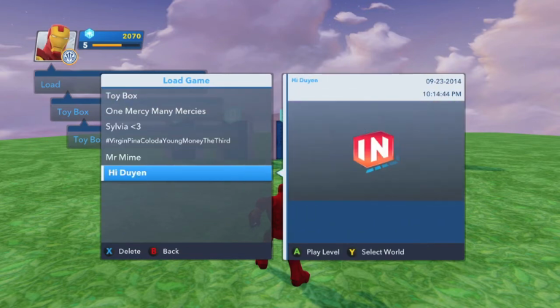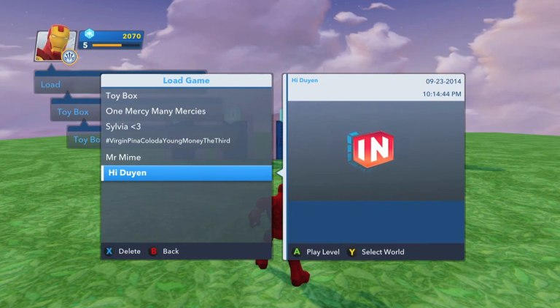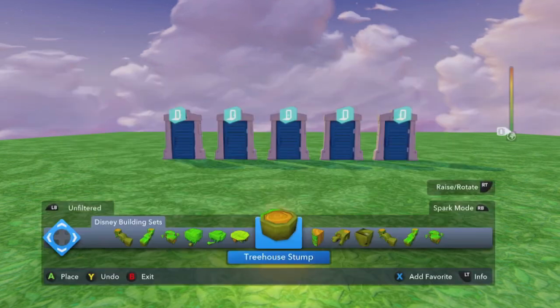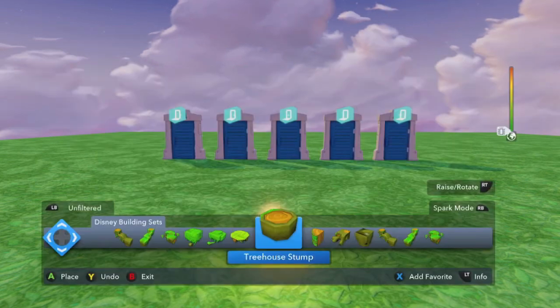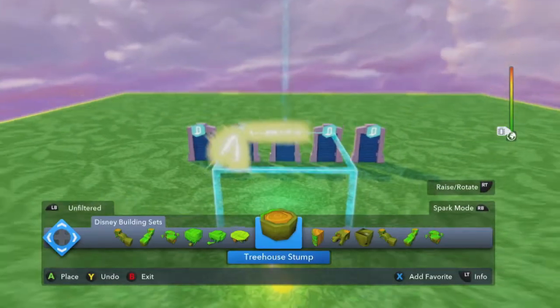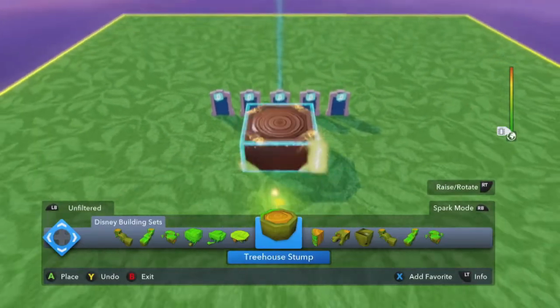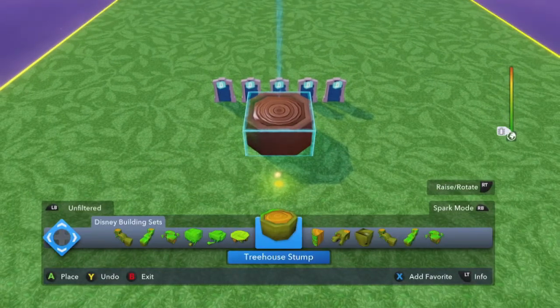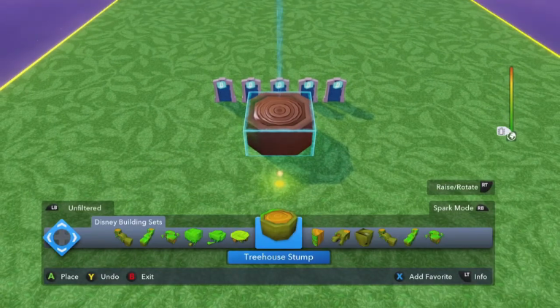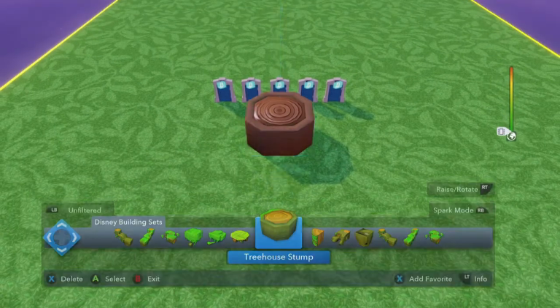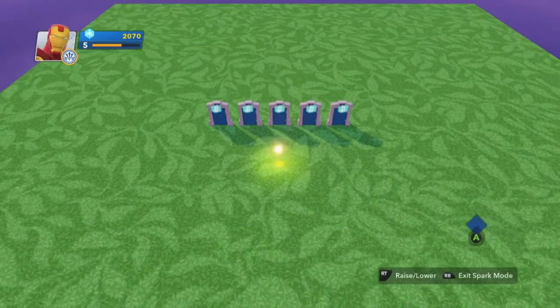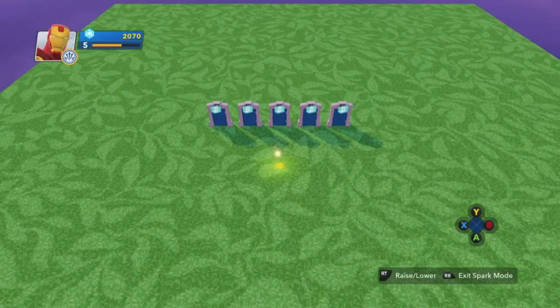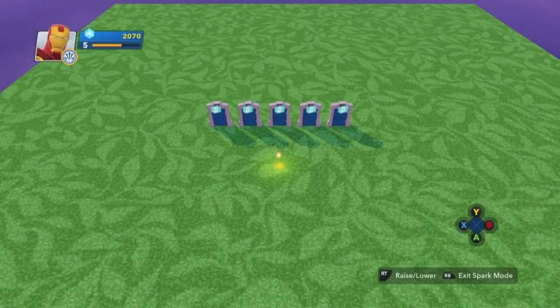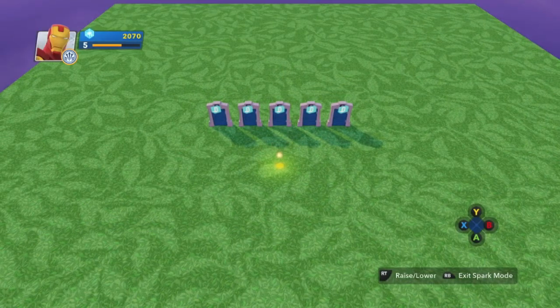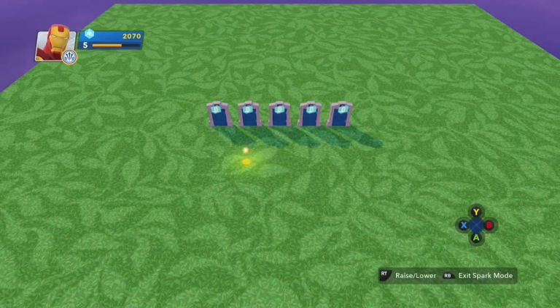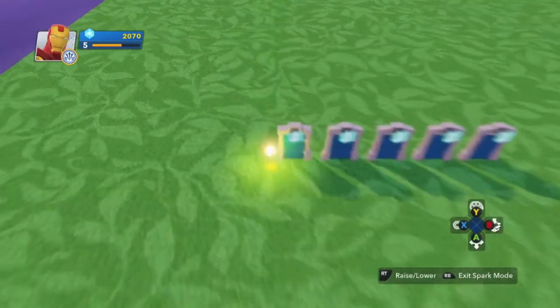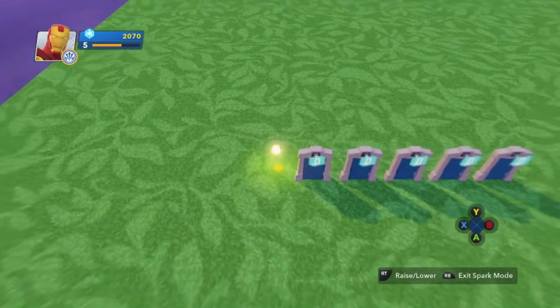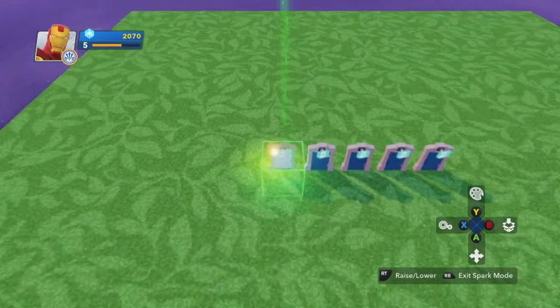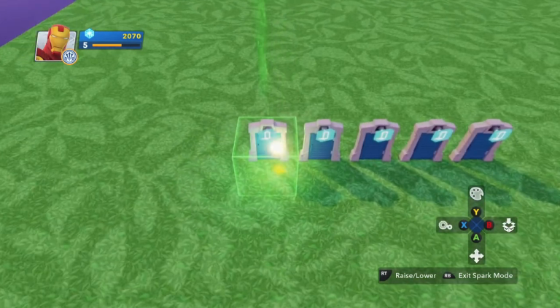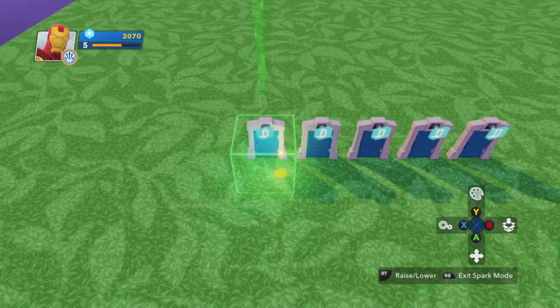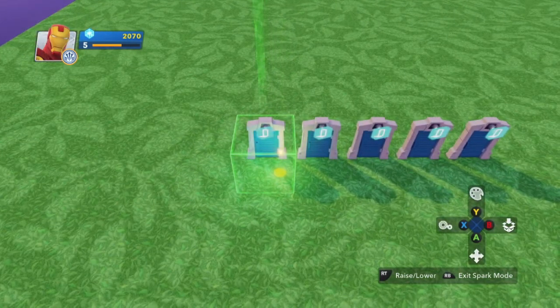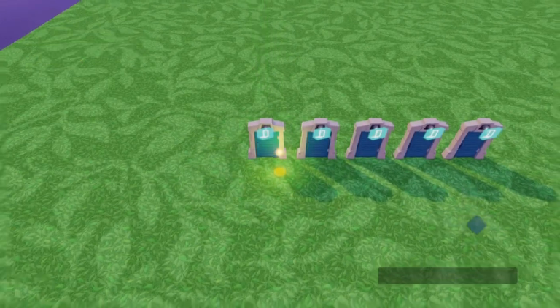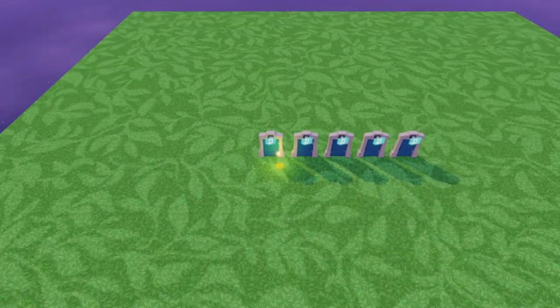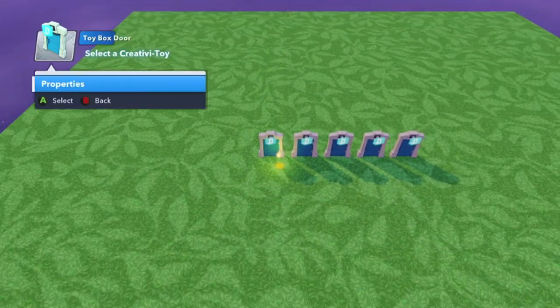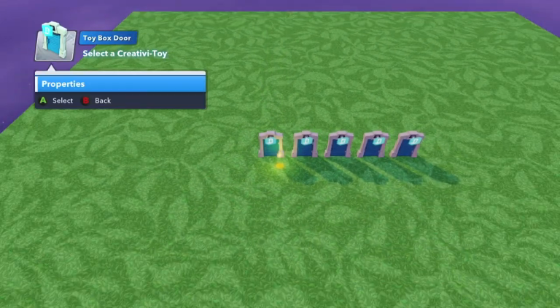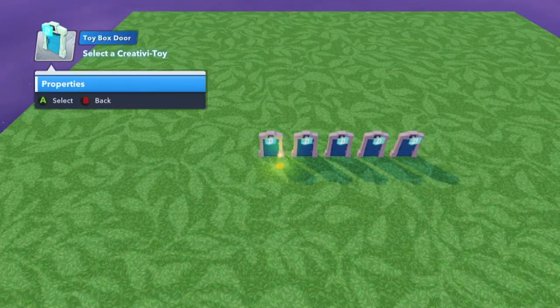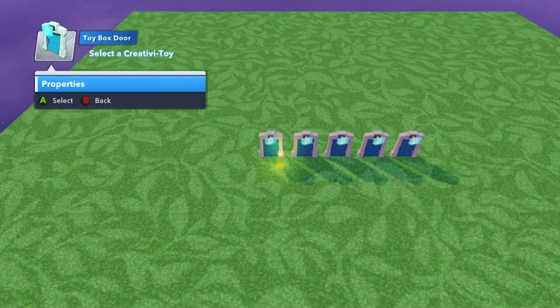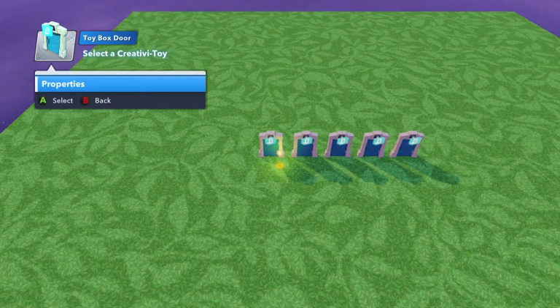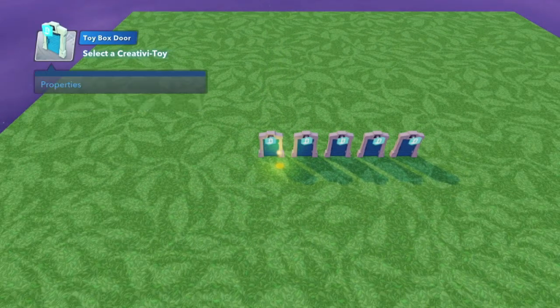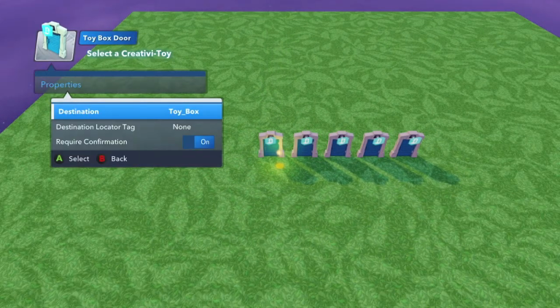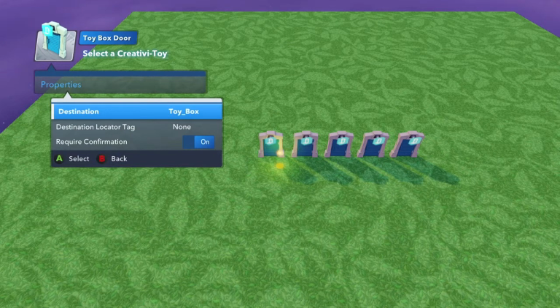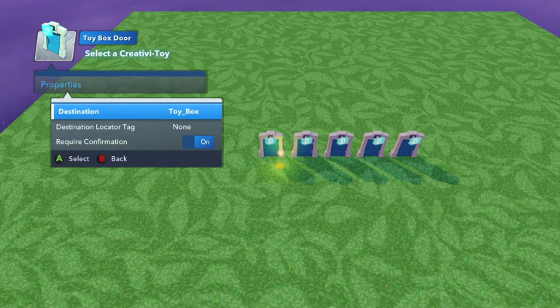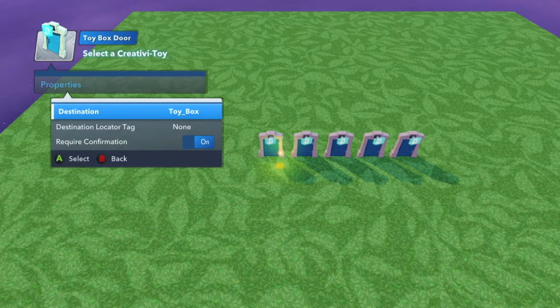Once you have those six, go back to your toy box. Hit the right bumper to go into spark mode. Then highlight a door and hit the X button, which is the gear, and that should bring up the properties so you can edit it.